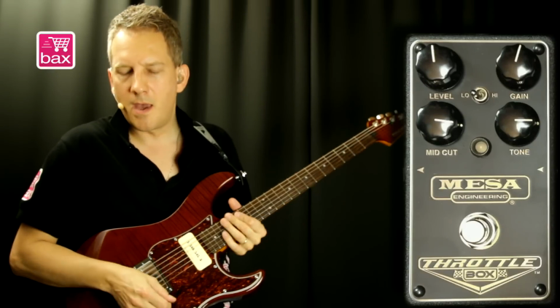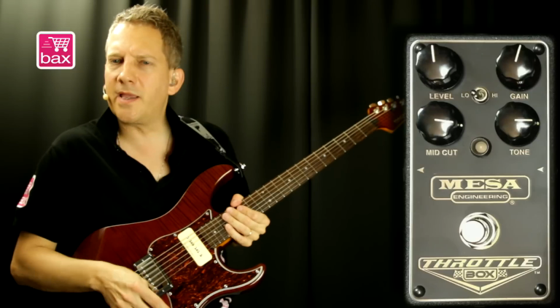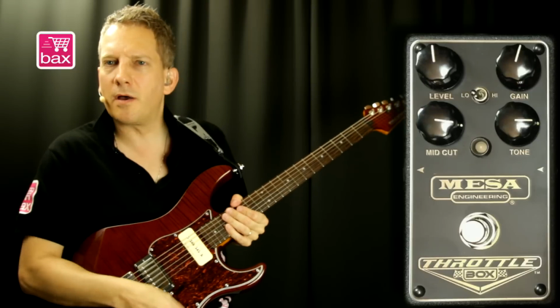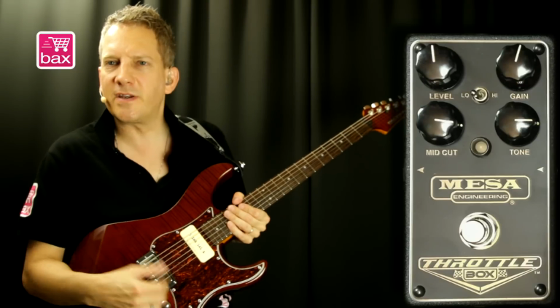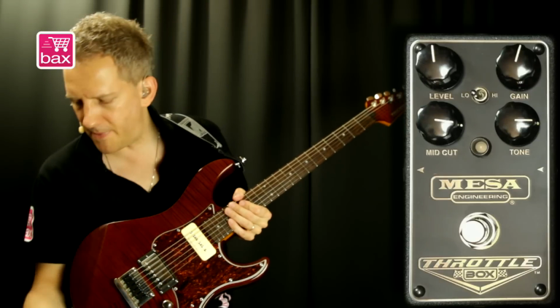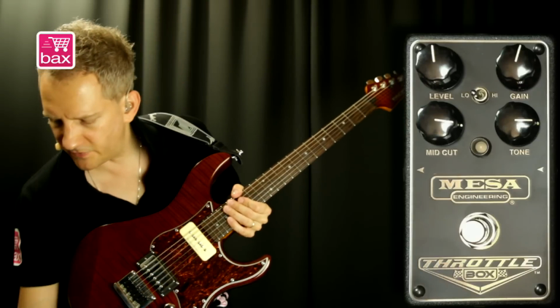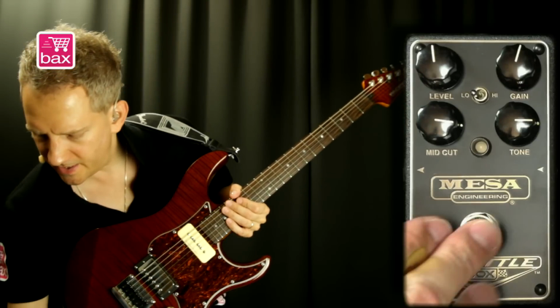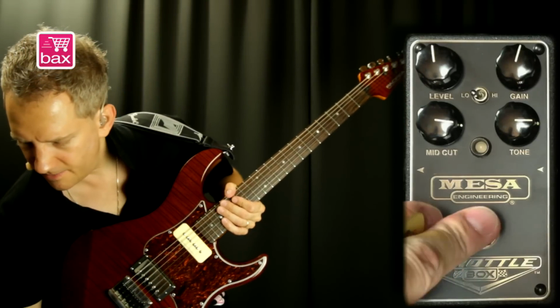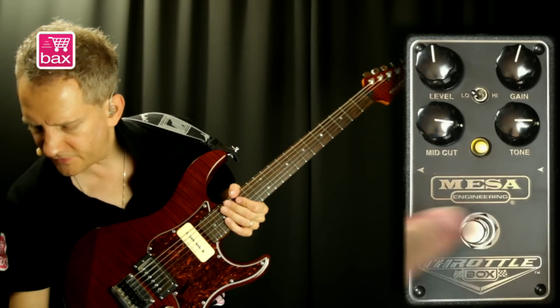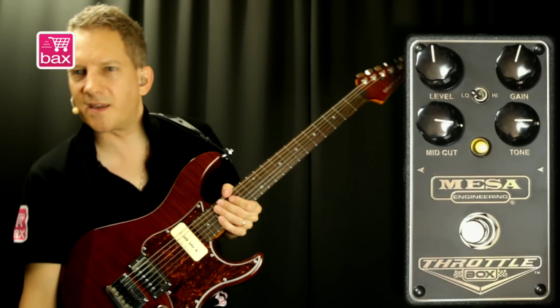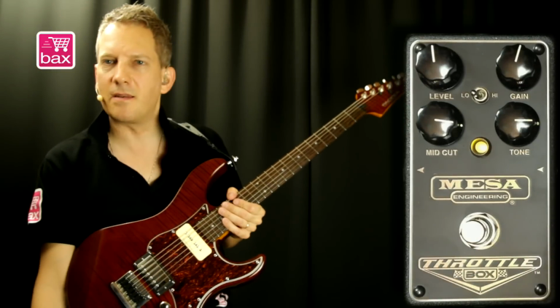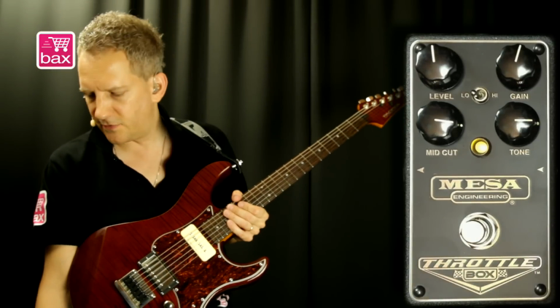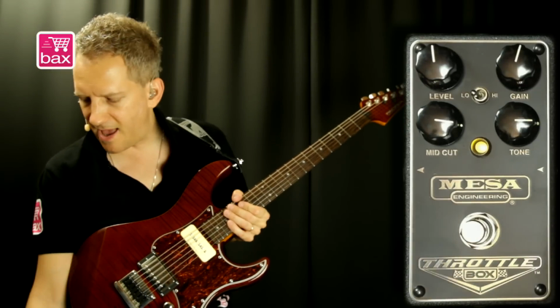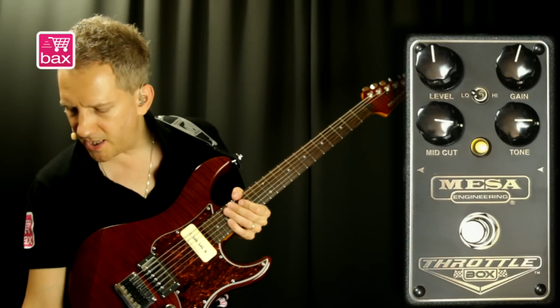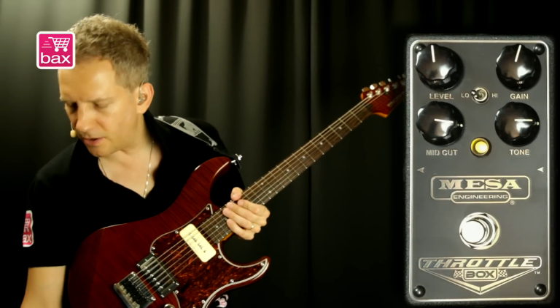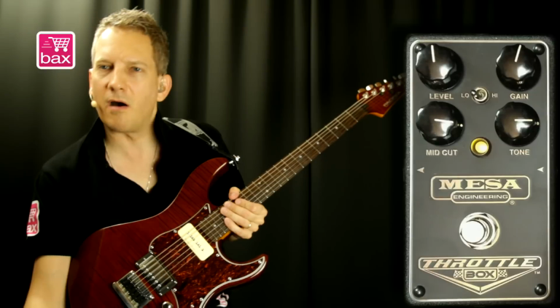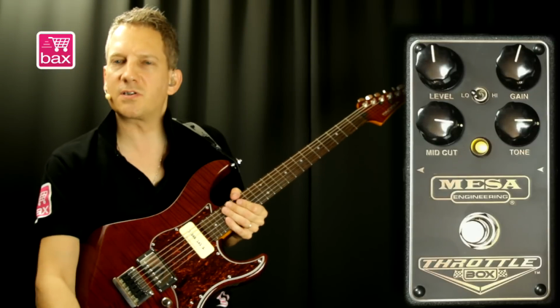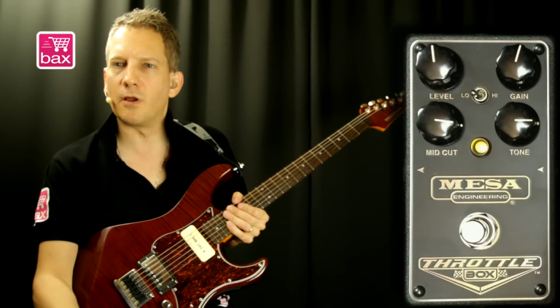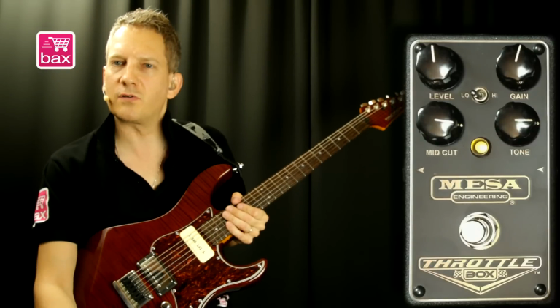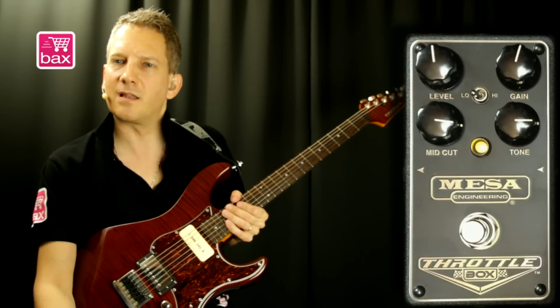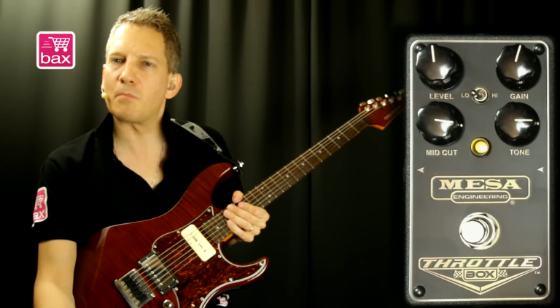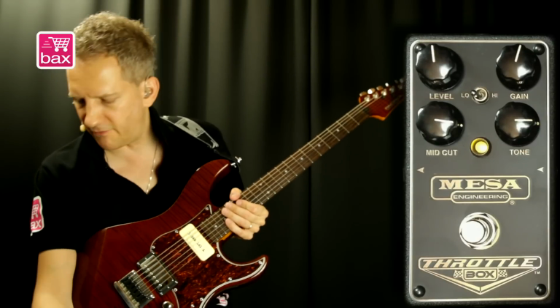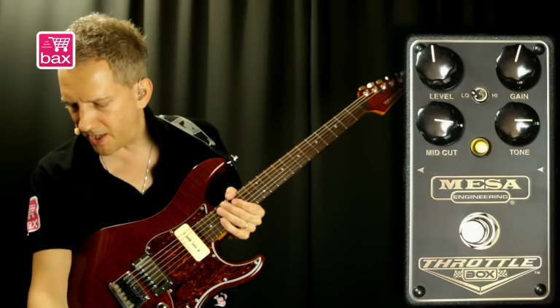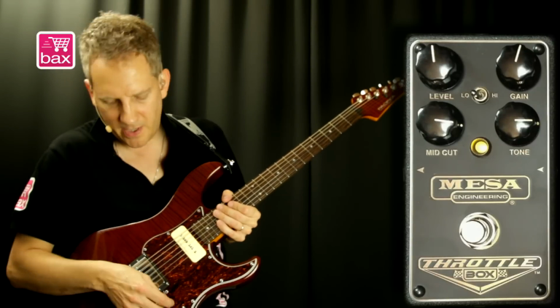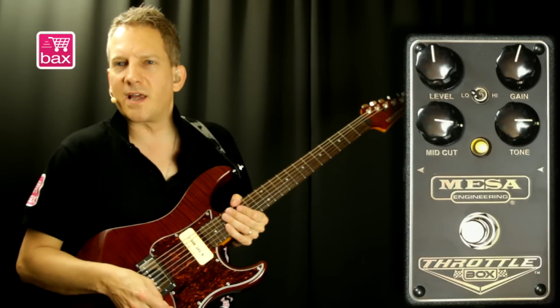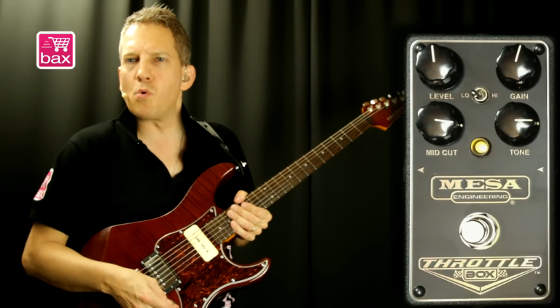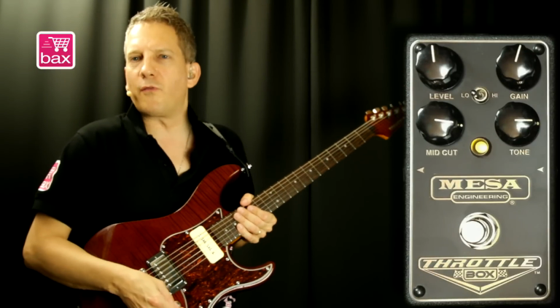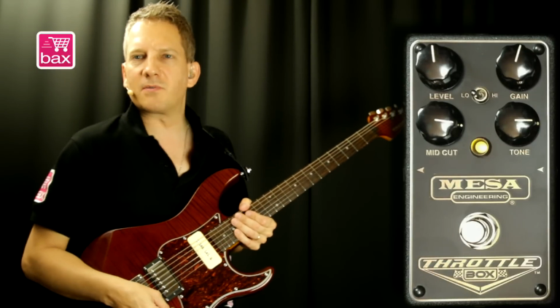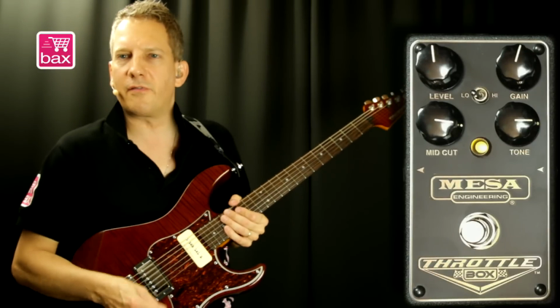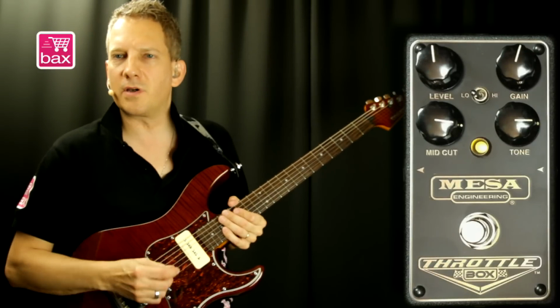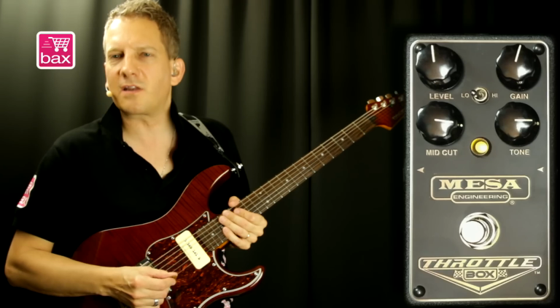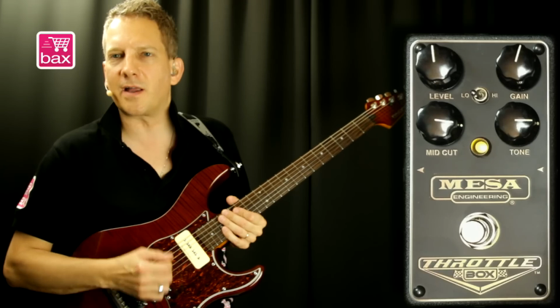I'm playing on a Fender-type amp today, and I've set the gain to about halfway and the low-high switch to low, so you get the least amount of gain from the pedal. That's more for rhythm stuff. So here's what that sounds like.